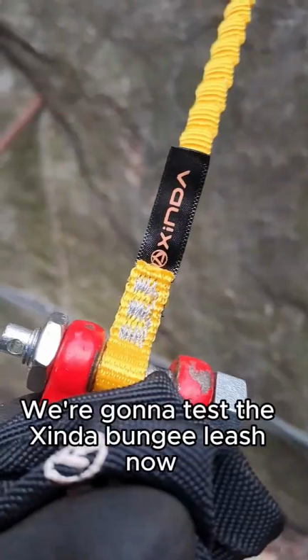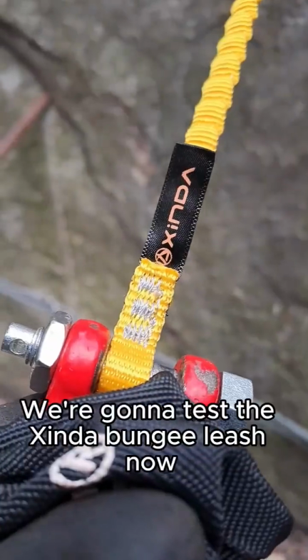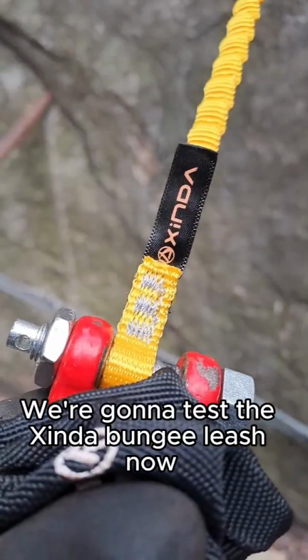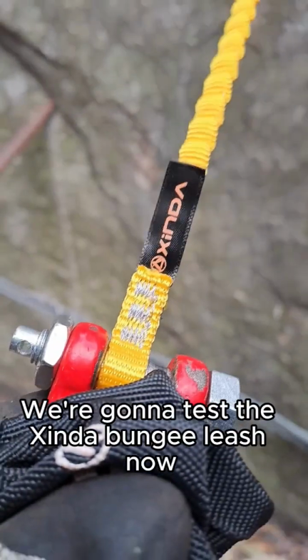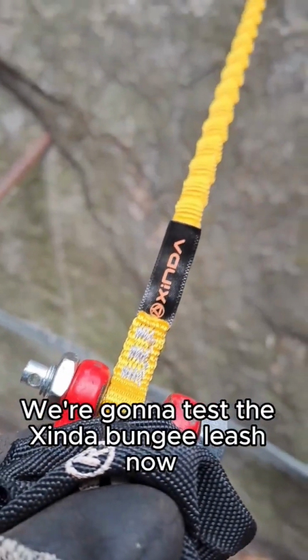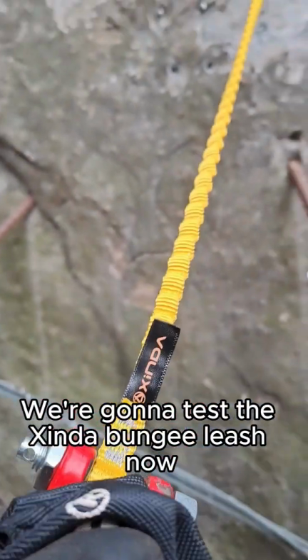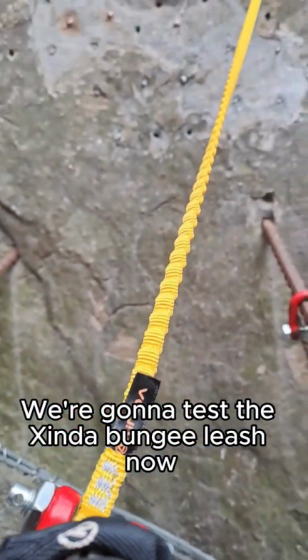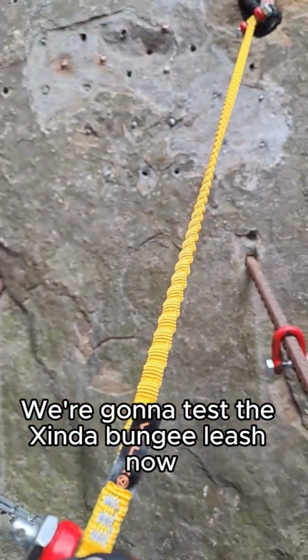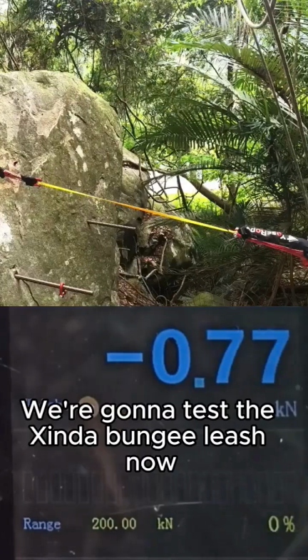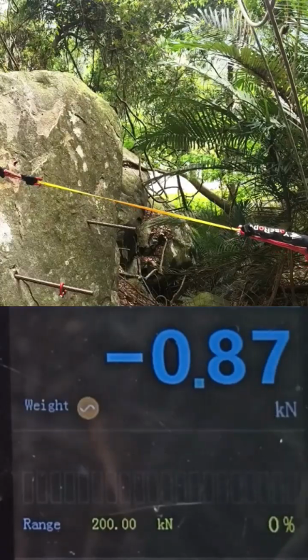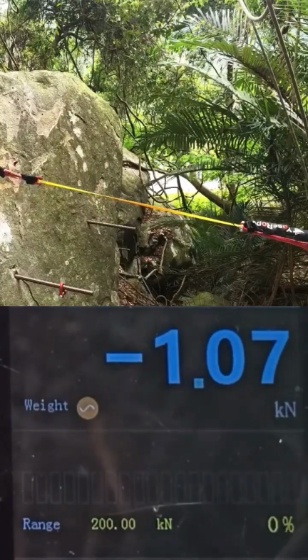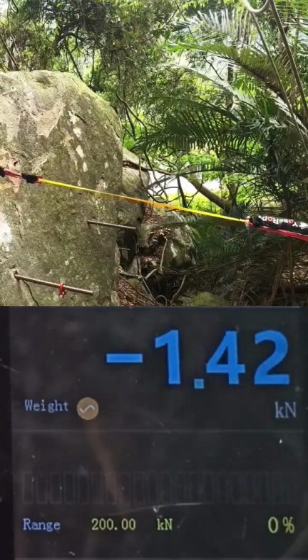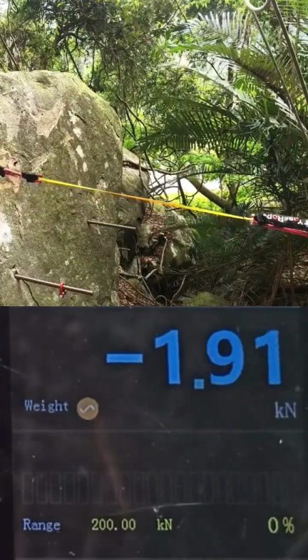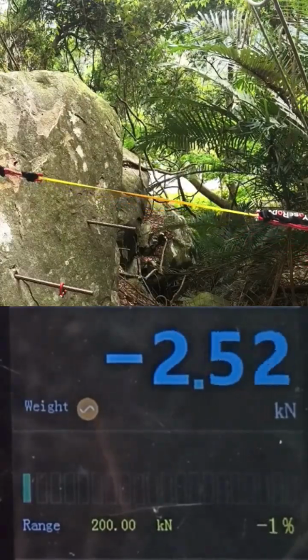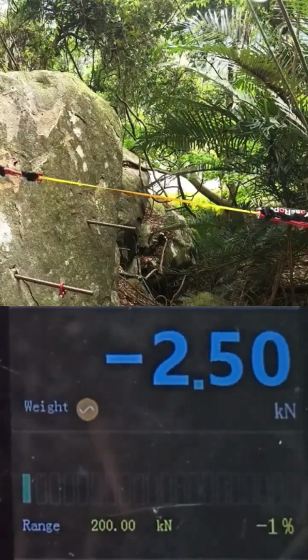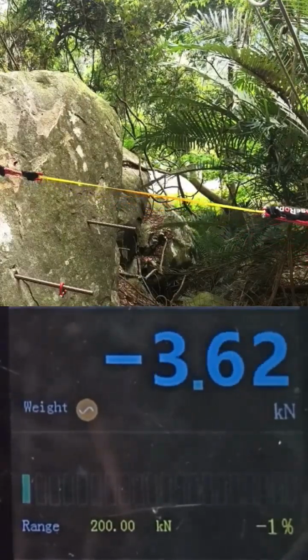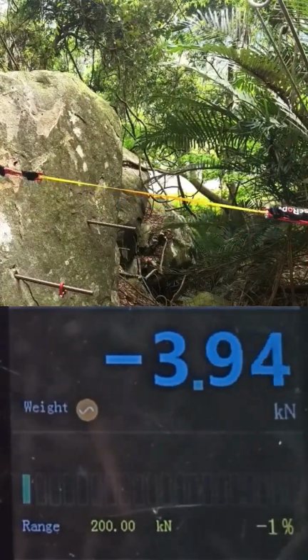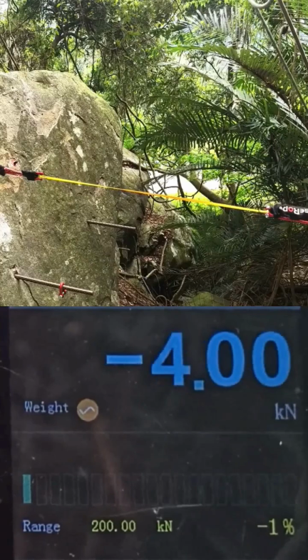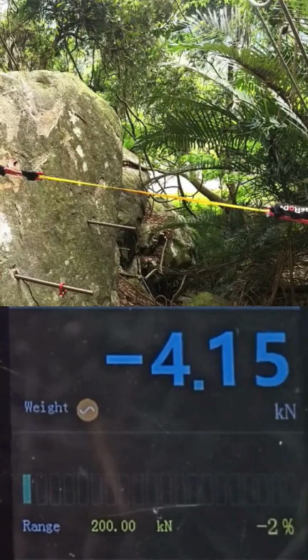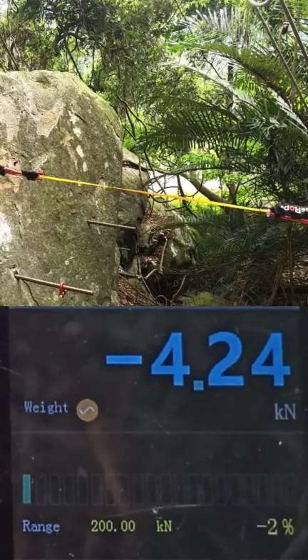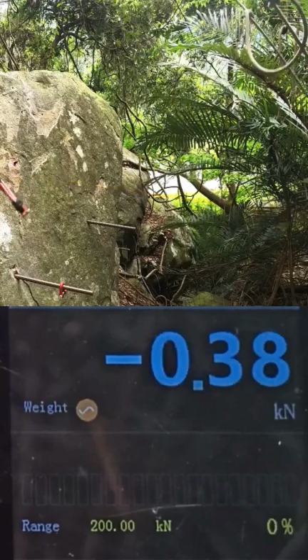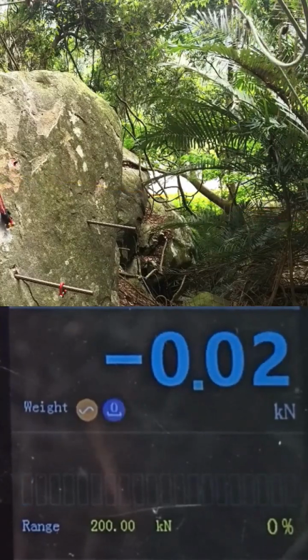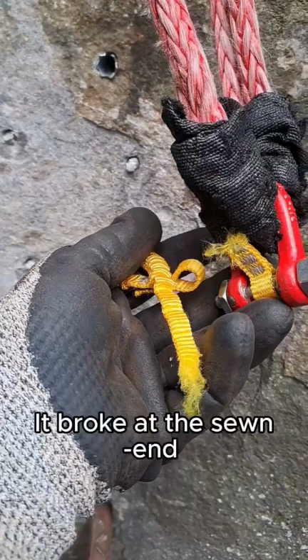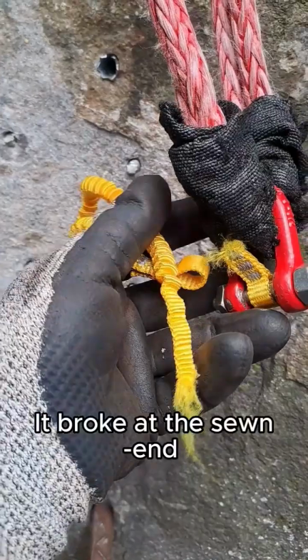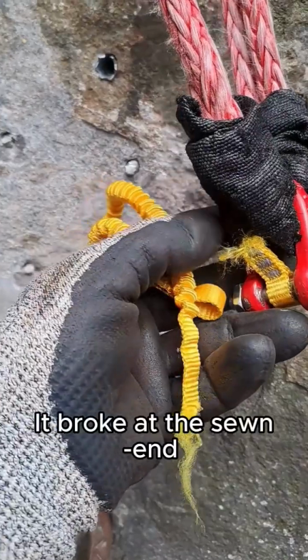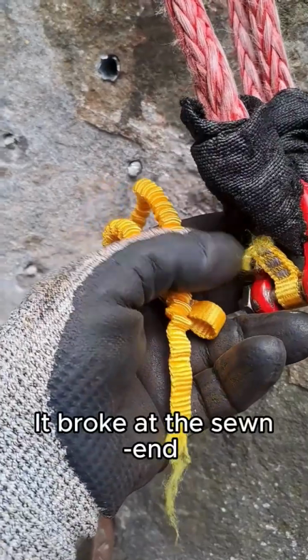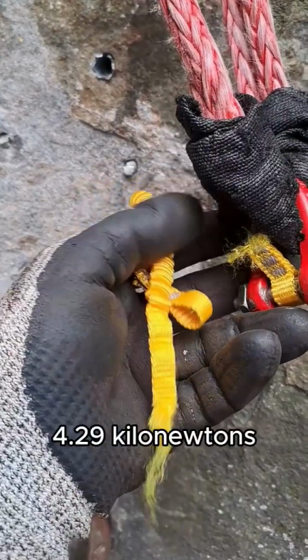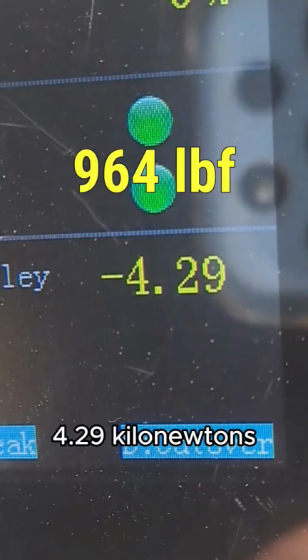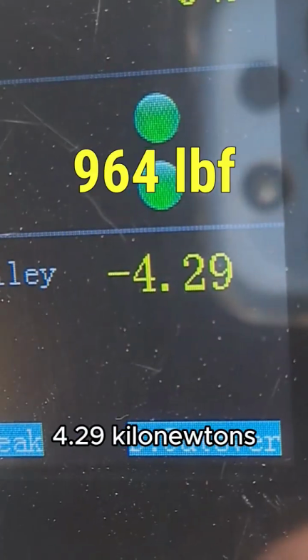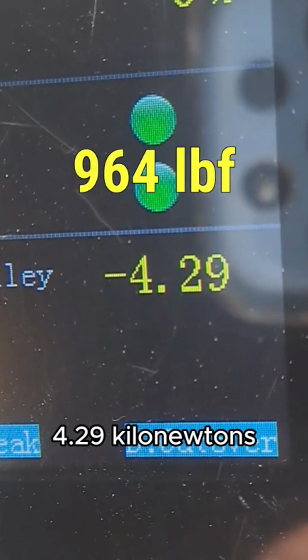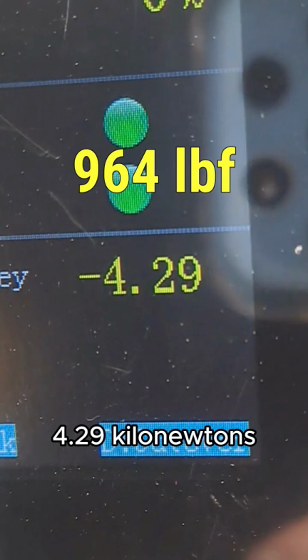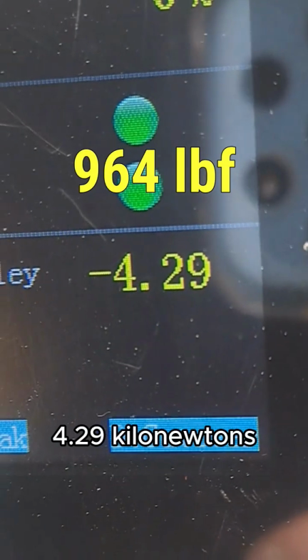We're going to test the Shinda bungee leash now. It broke at the sewn end at 4.29 kilonewtons.